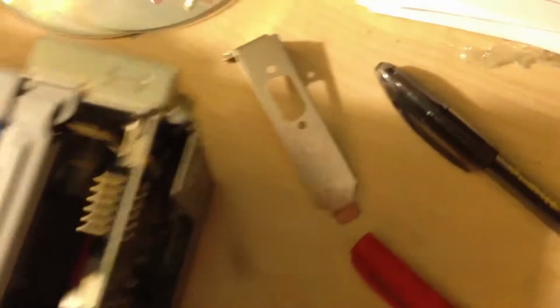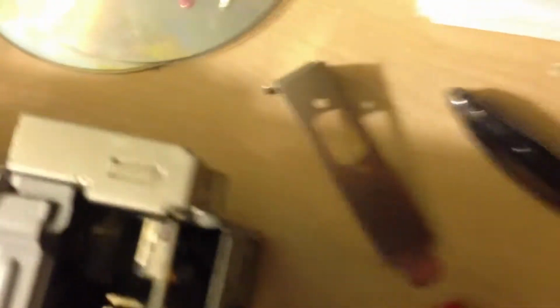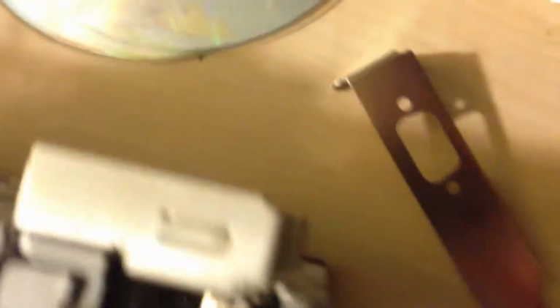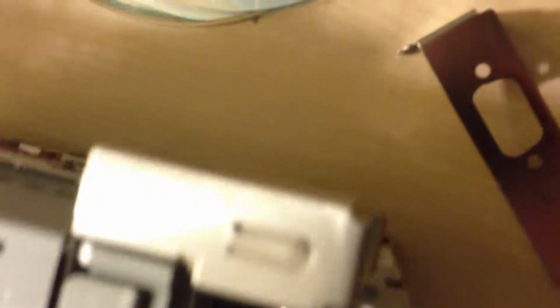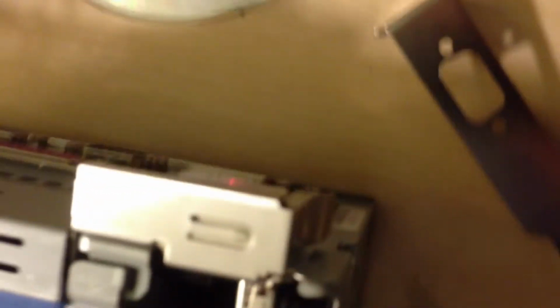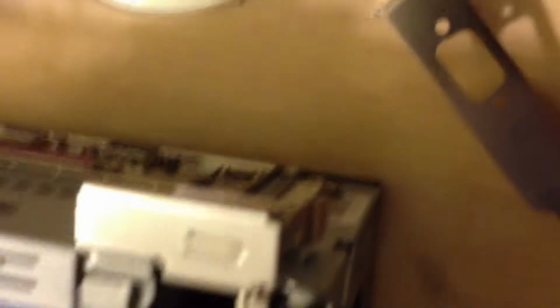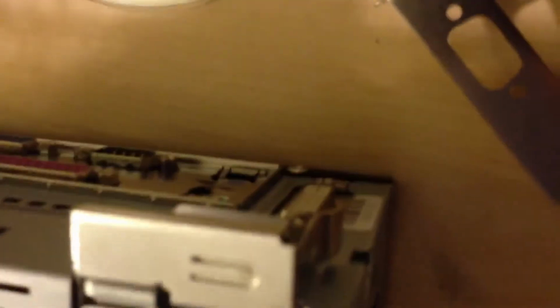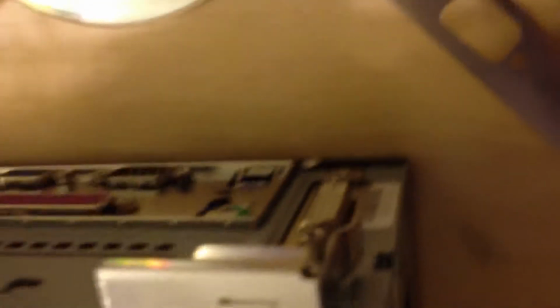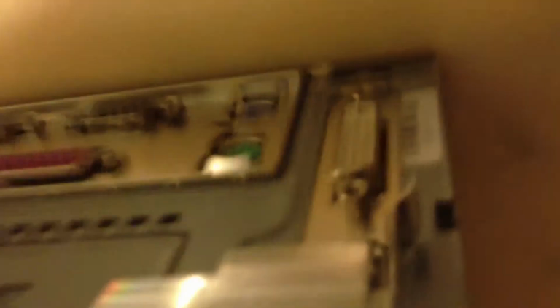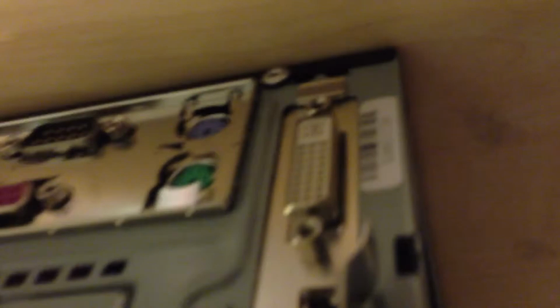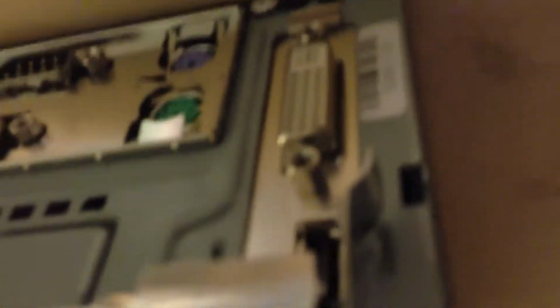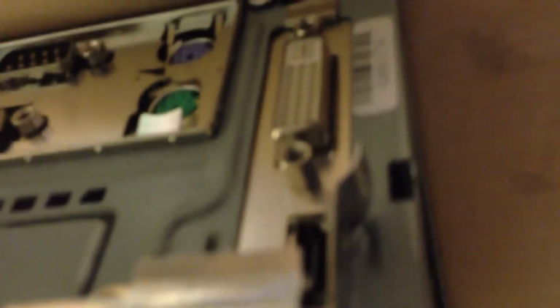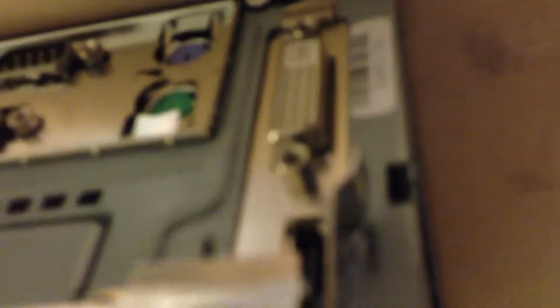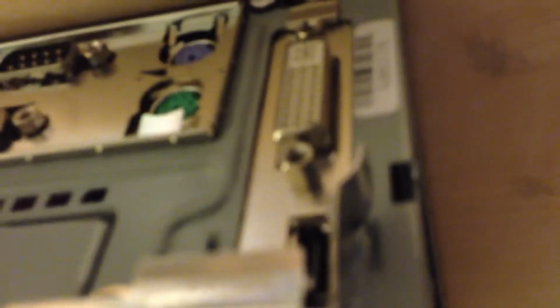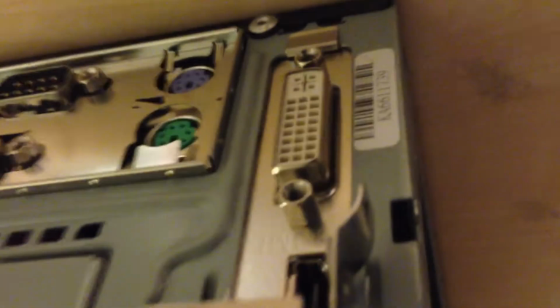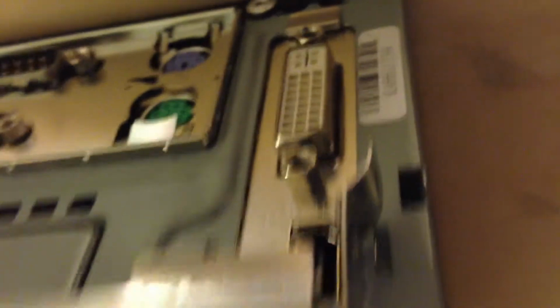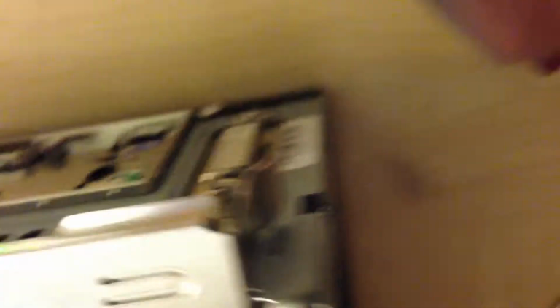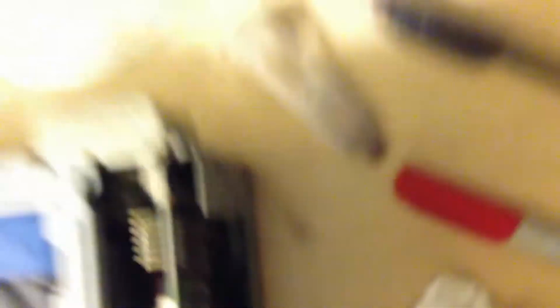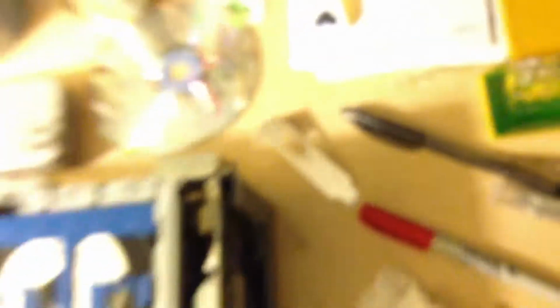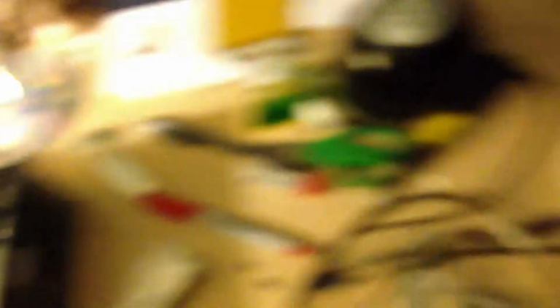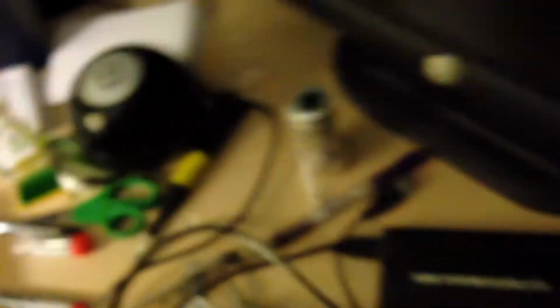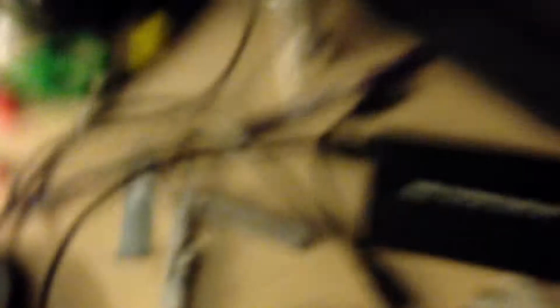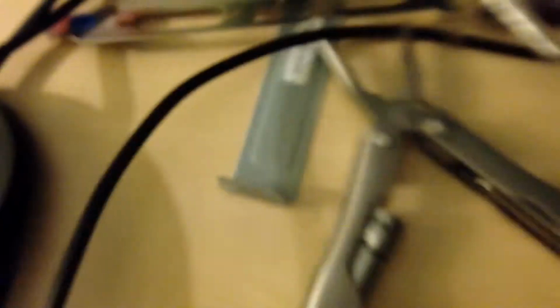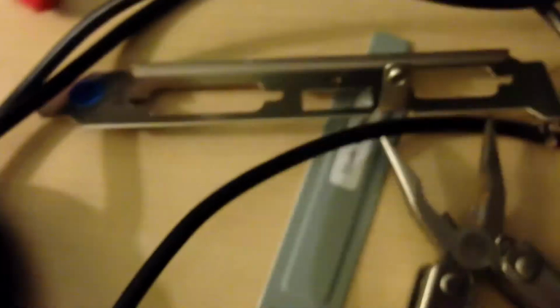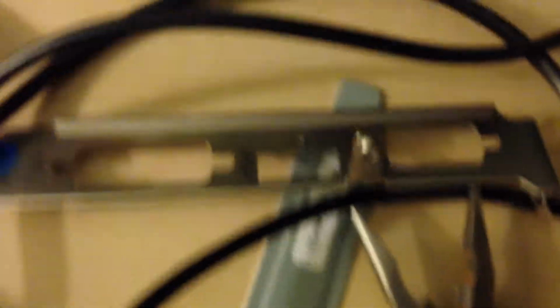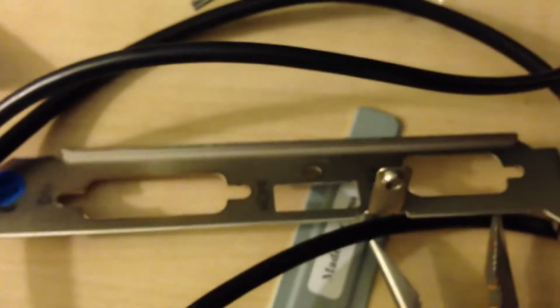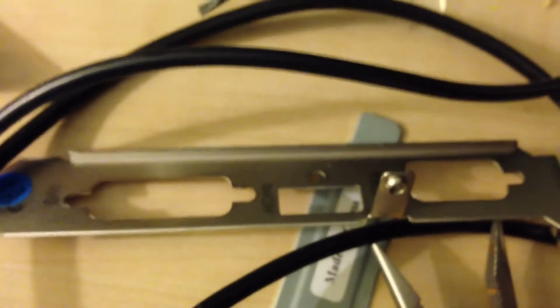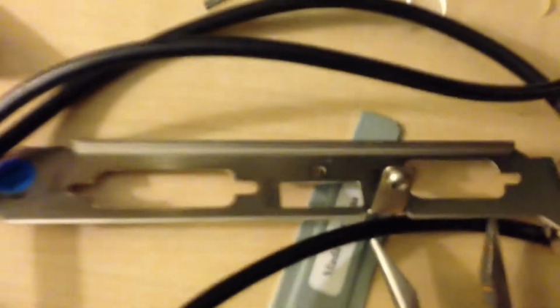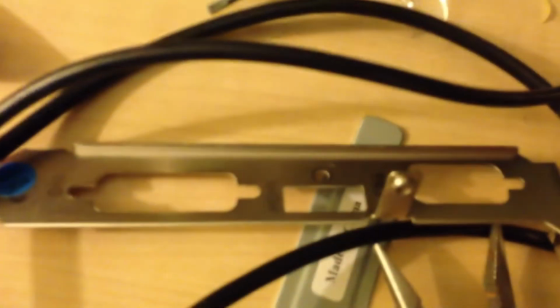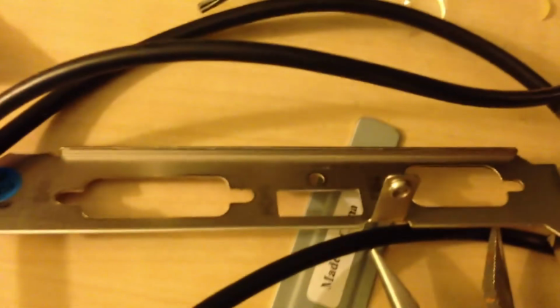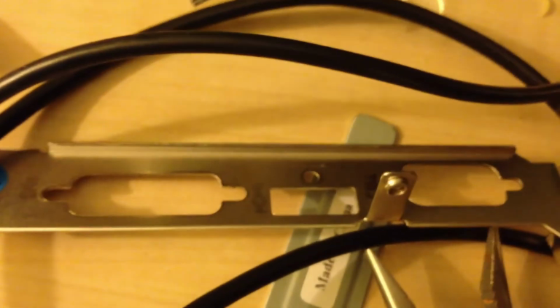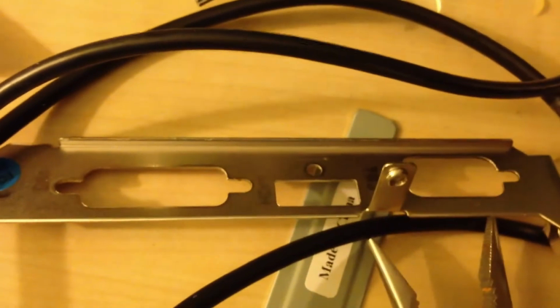I did have to put a low profile bracket on the back of it, as you can see there. The original bracket was this one right there — it's a full height bracket.